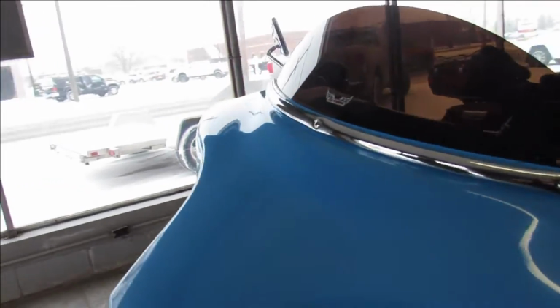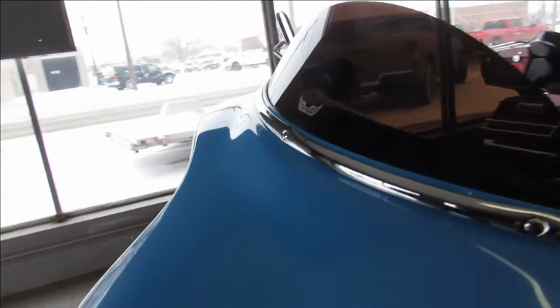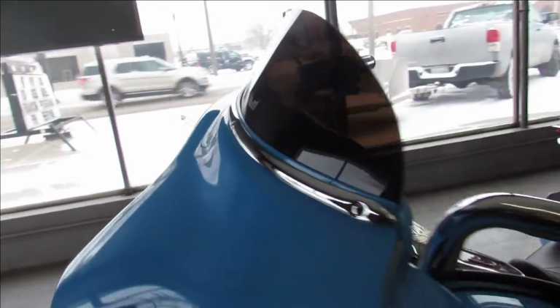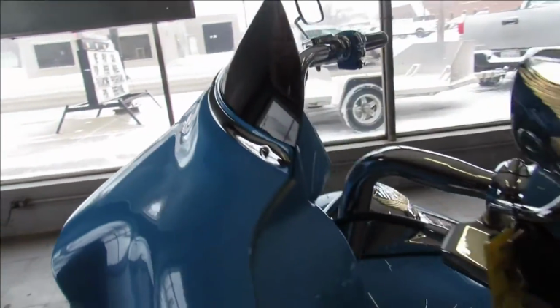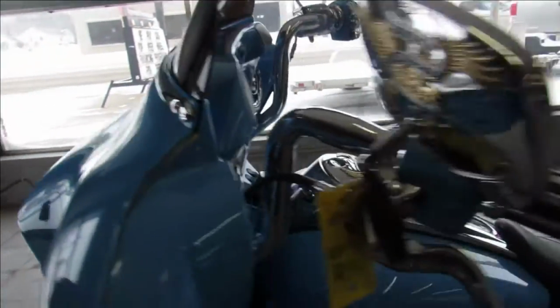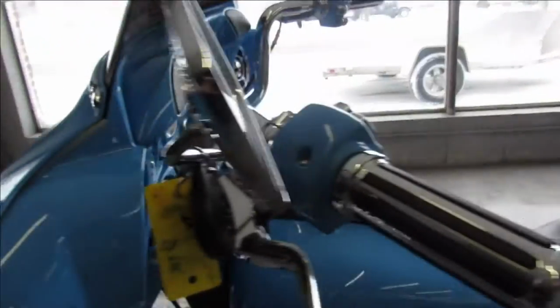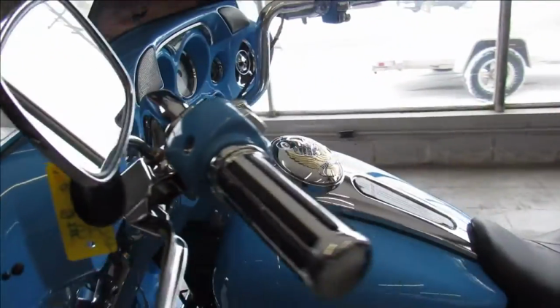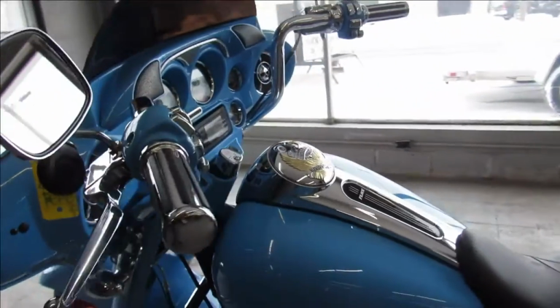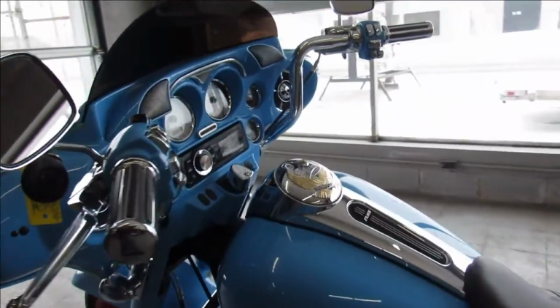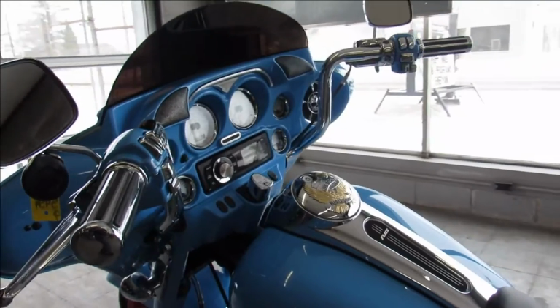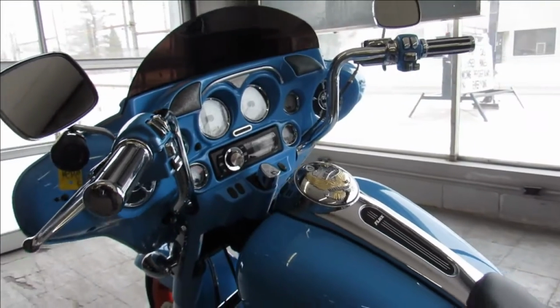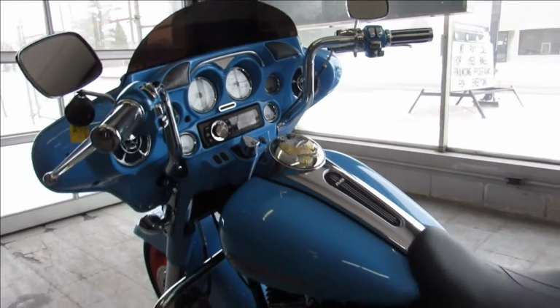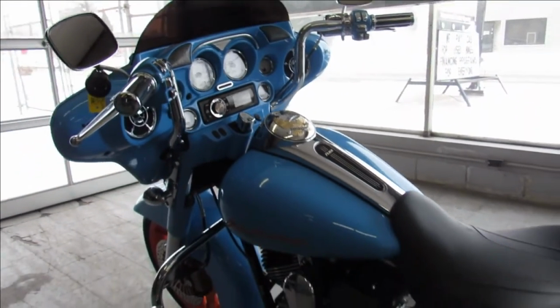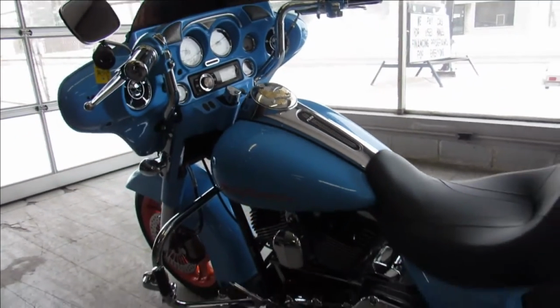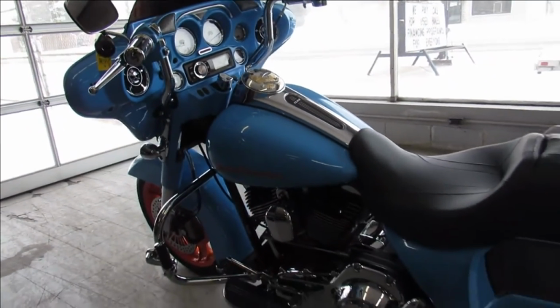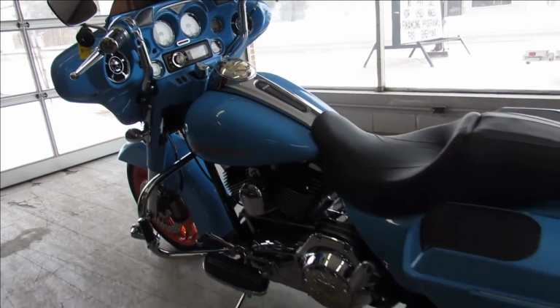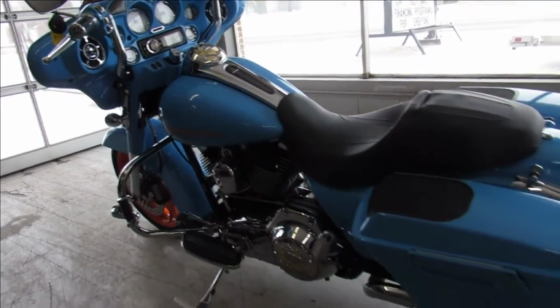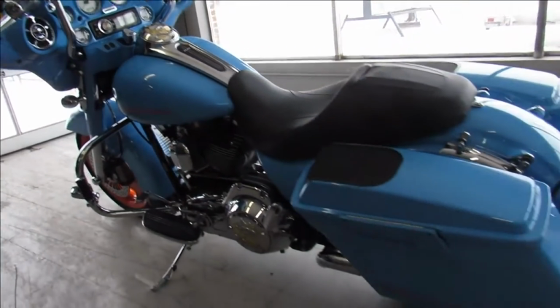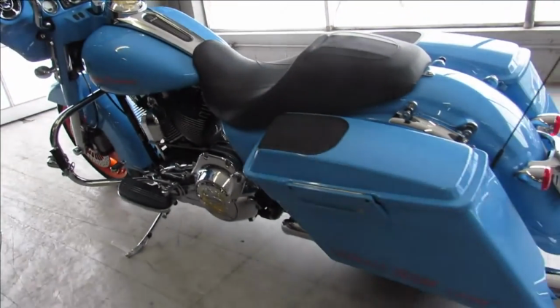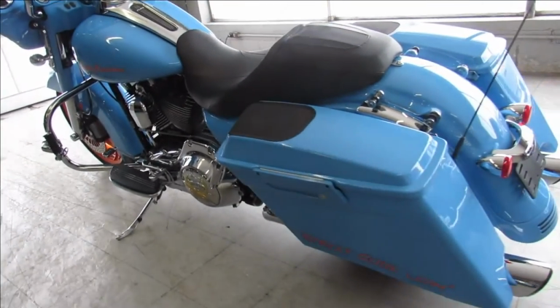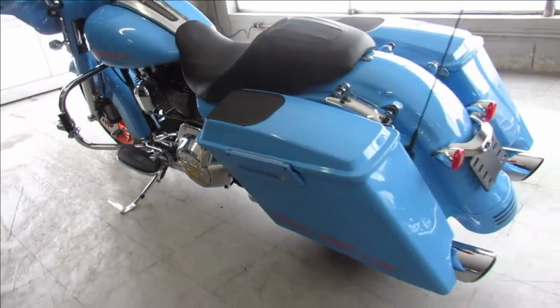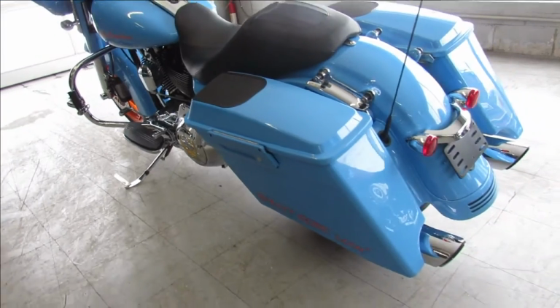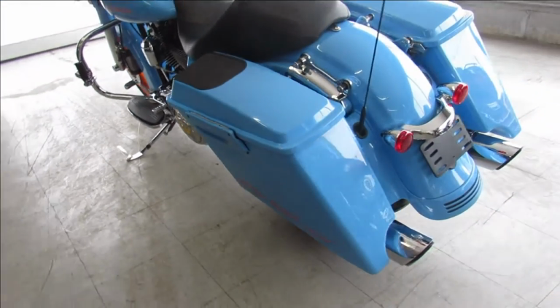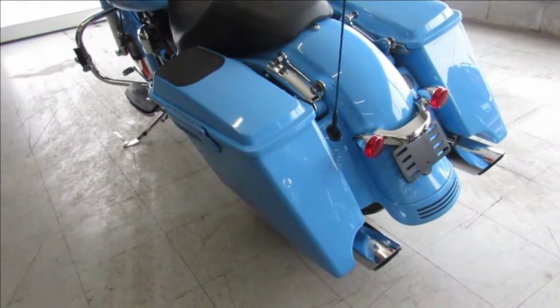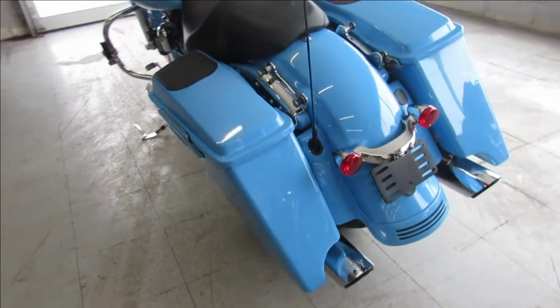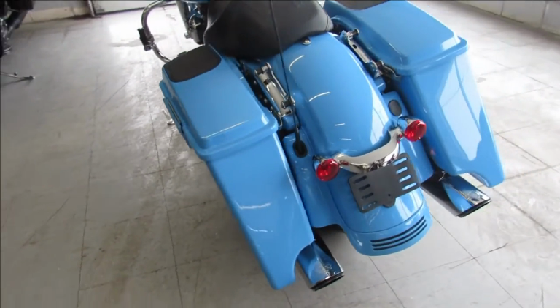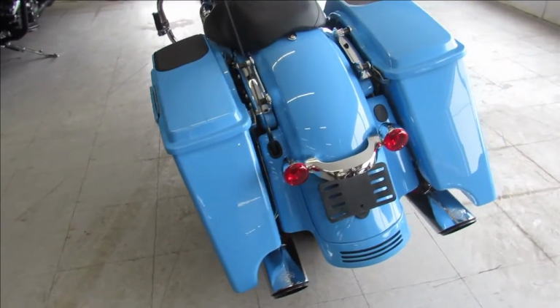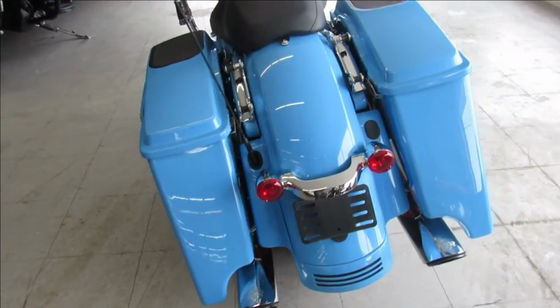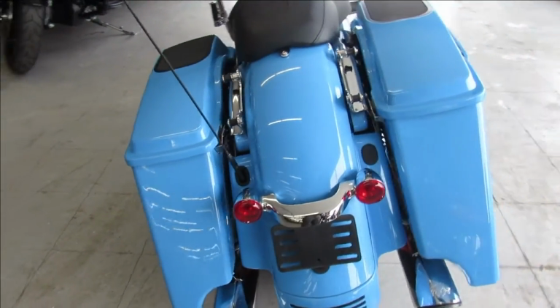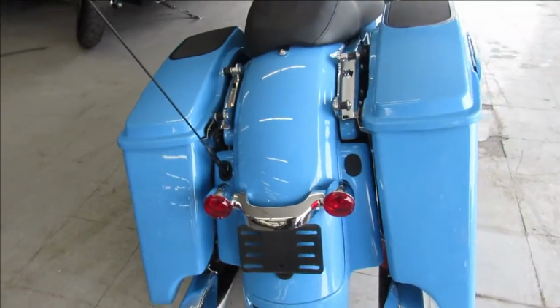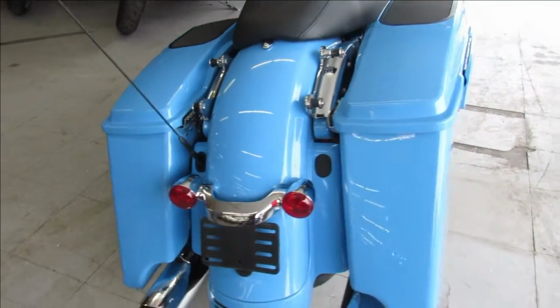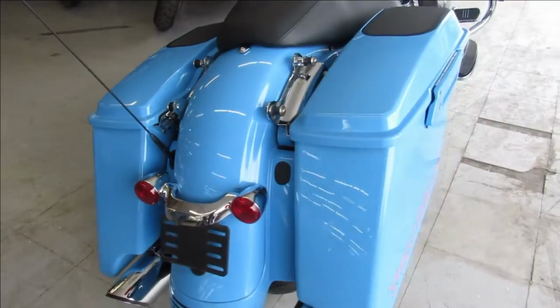It's got custom paint, extended saddle bags with speakers, chrome front end, chrome switches, chrome levers, and an advanced Heinz exhaust that makes this thing sound great. Super cool bike, comes with a 103, over $30,000 spent to build this custom bagger.